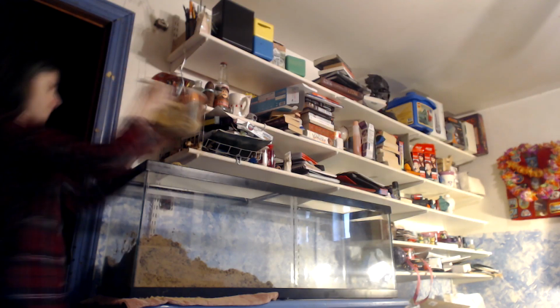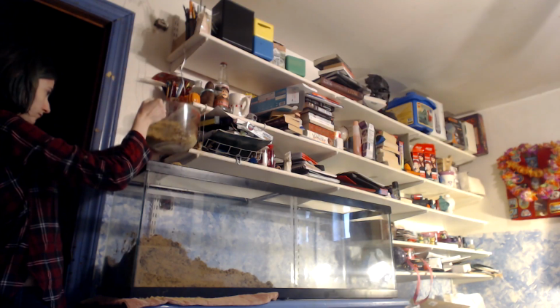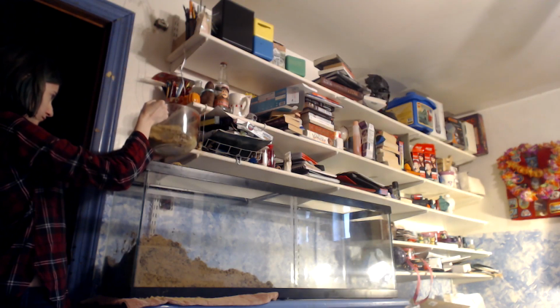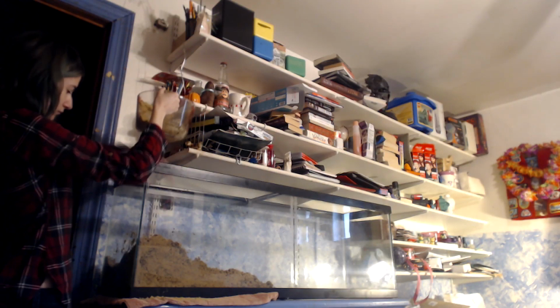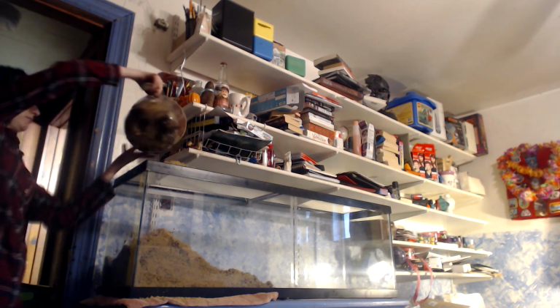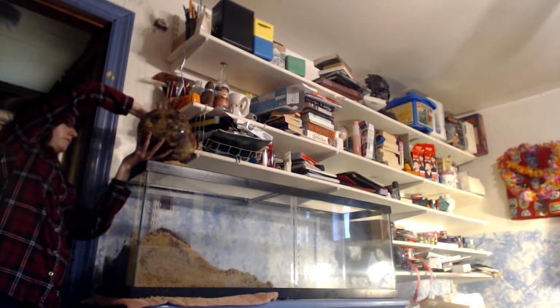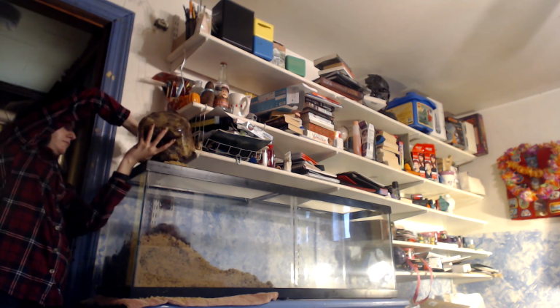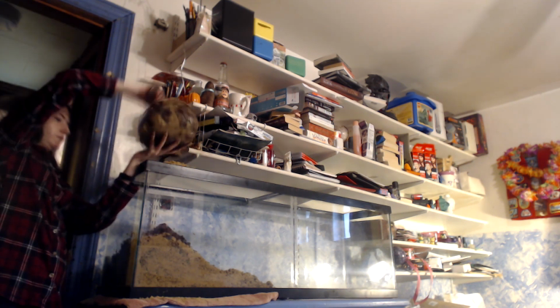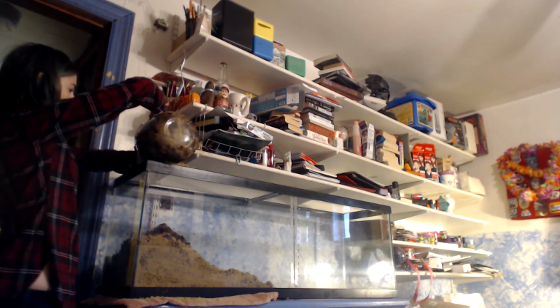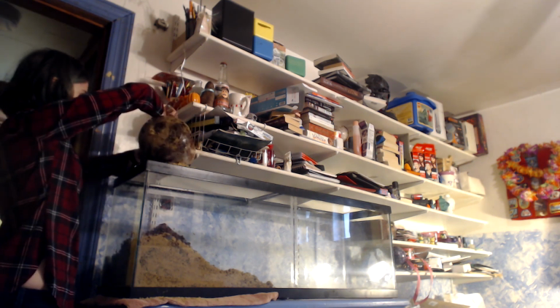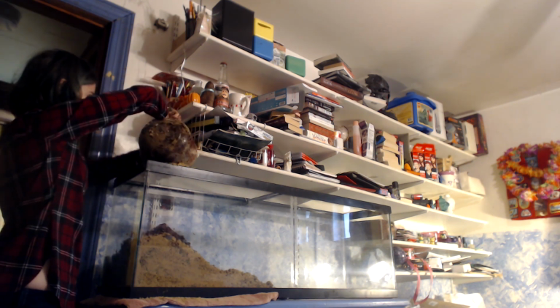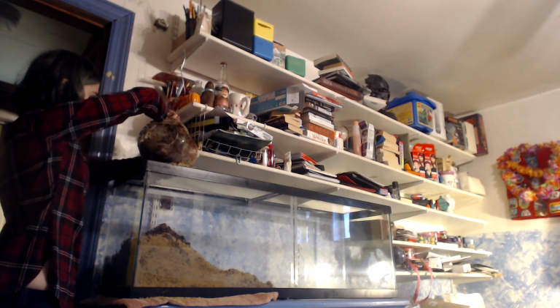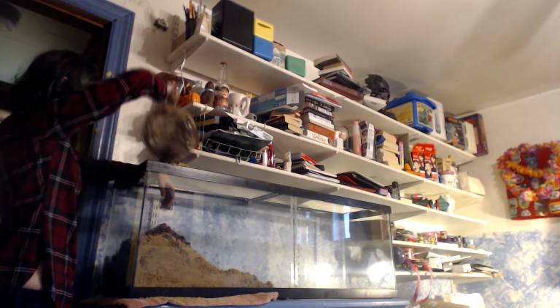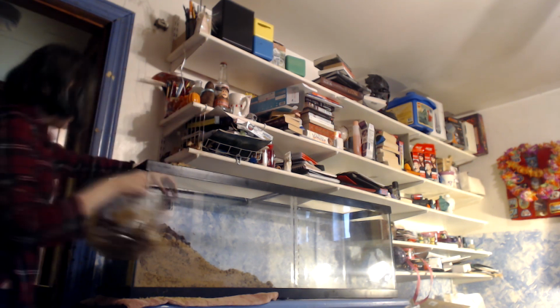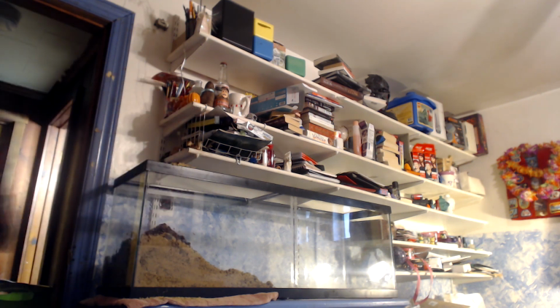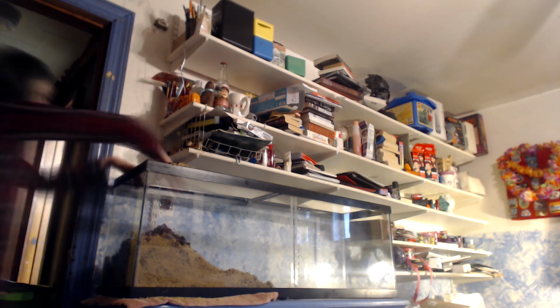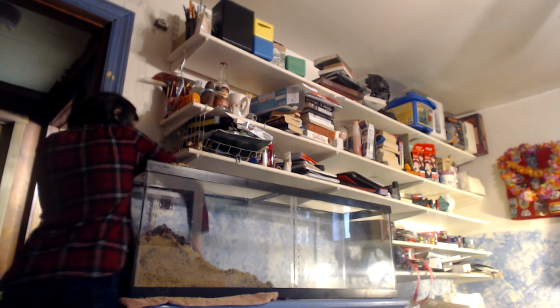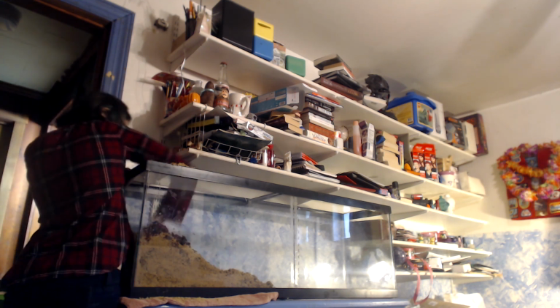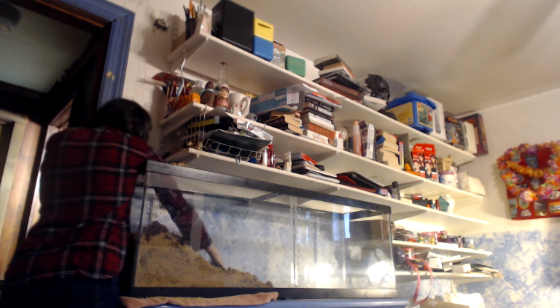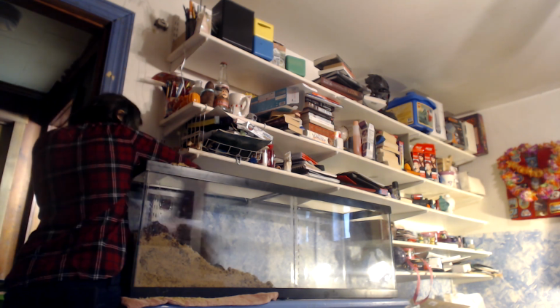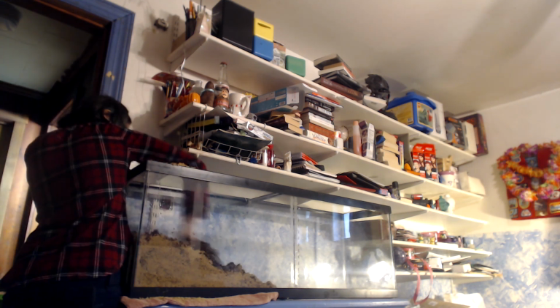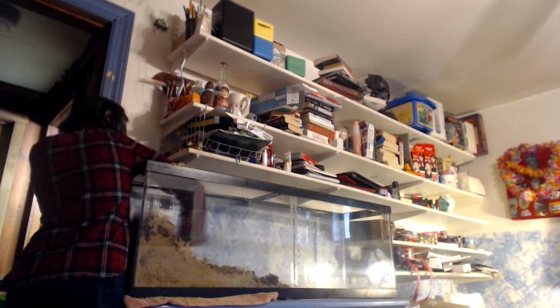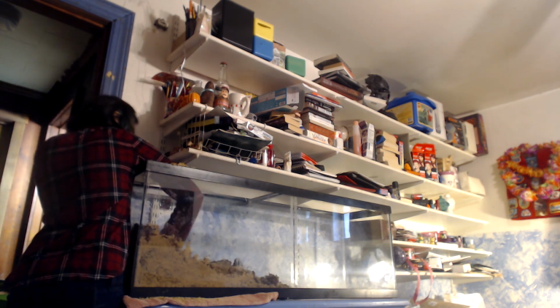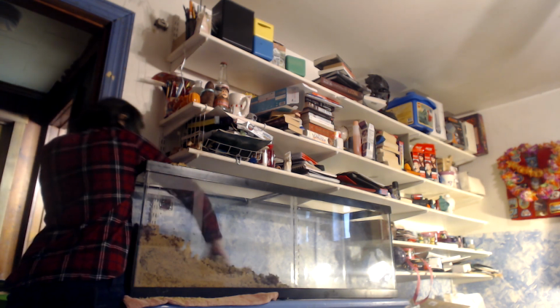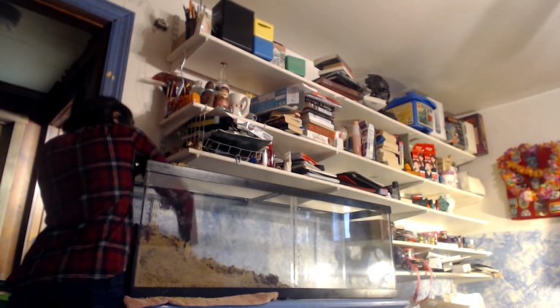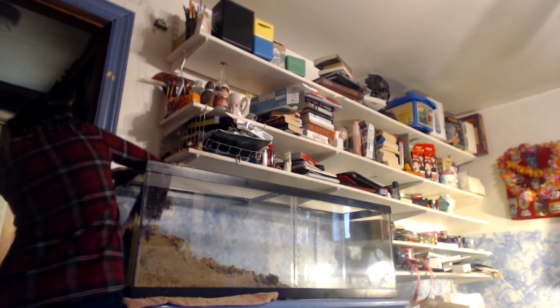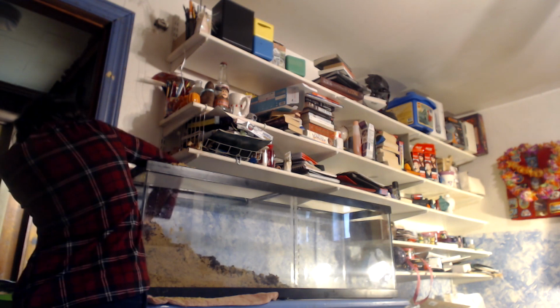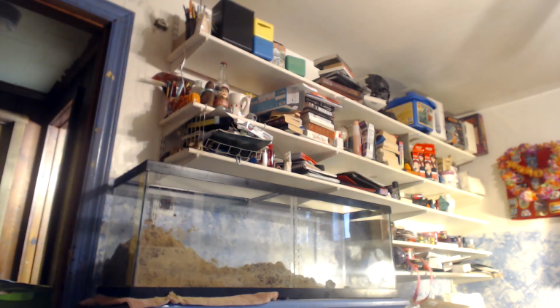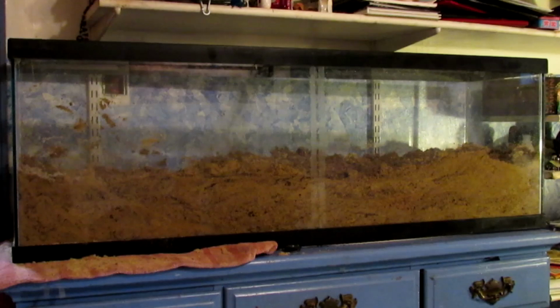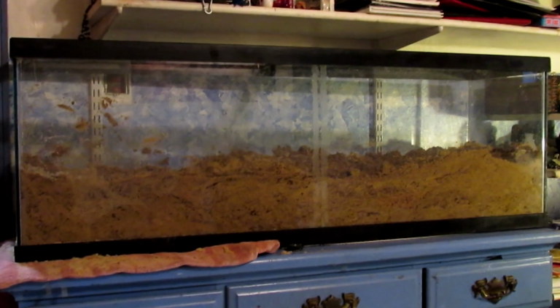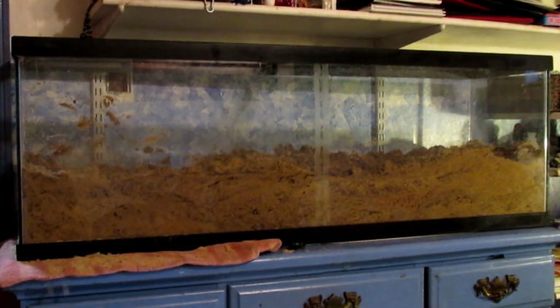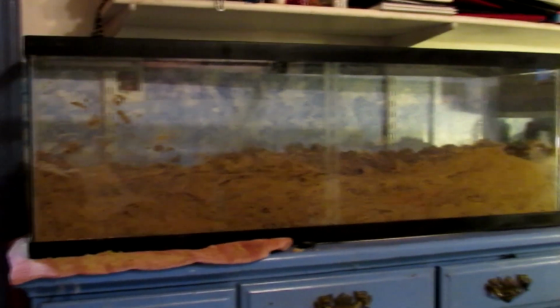Finally, the moment you've all been waiting for — a real-time recording of me dumping sand, eco-earth, and water into a 75 gallon tank. It's not sped up and it's not slowed down. I'm kidding, this is the final product.